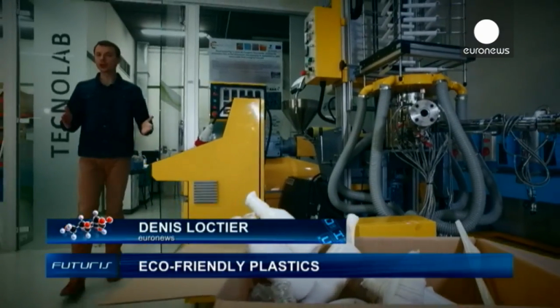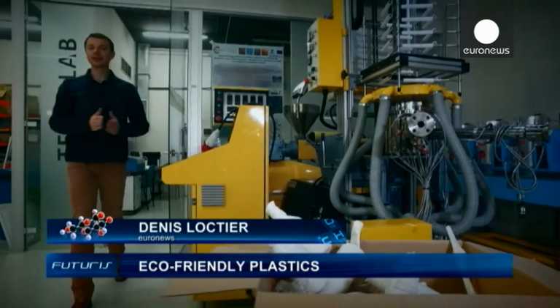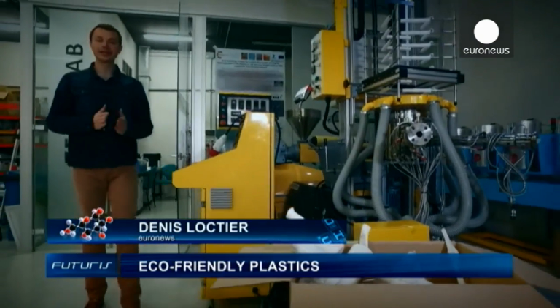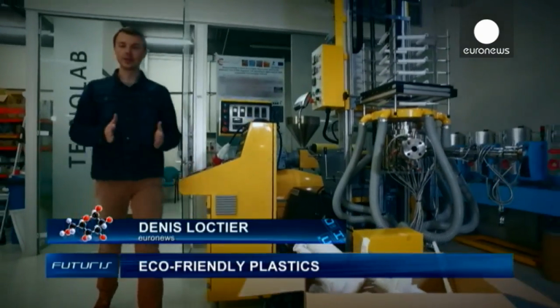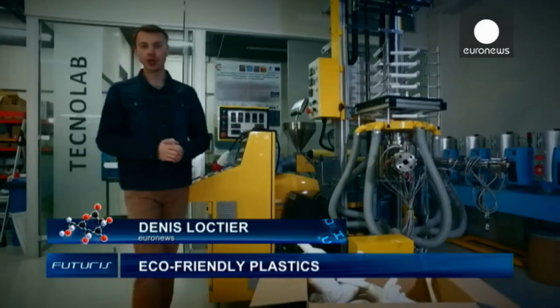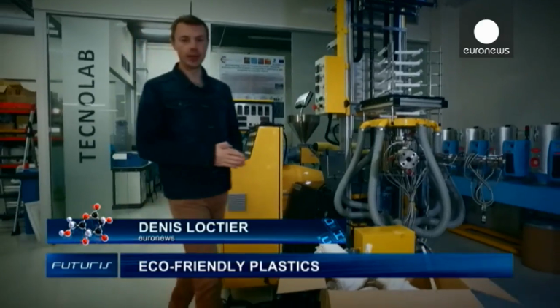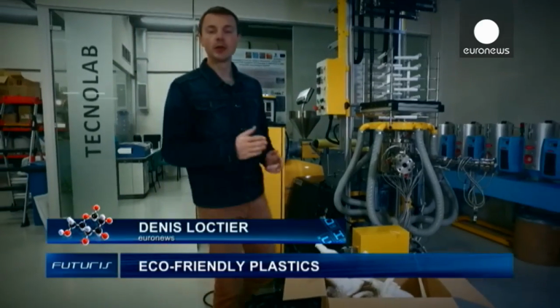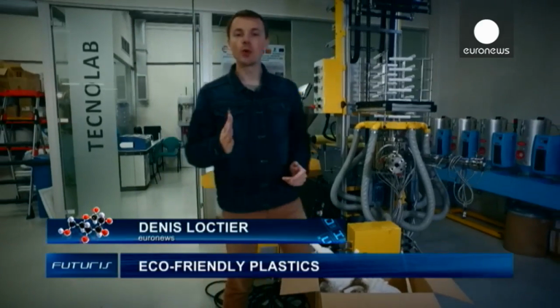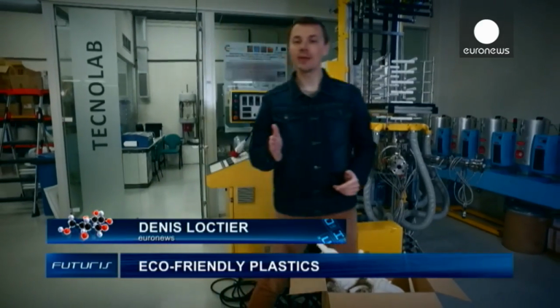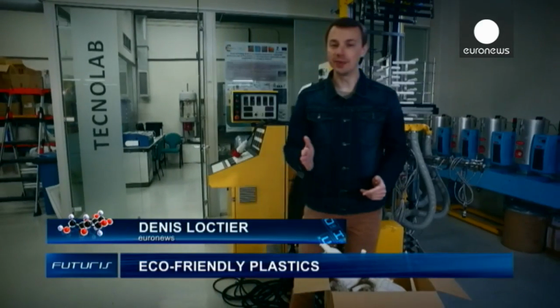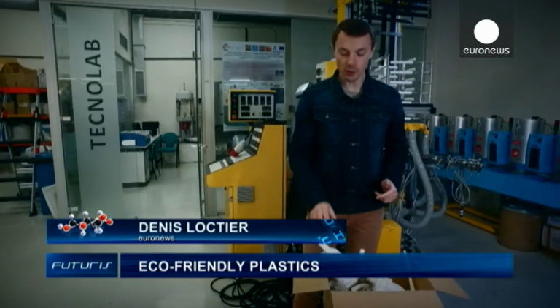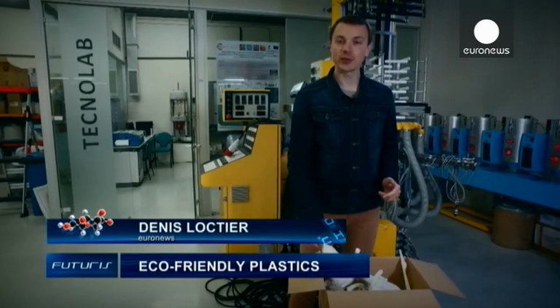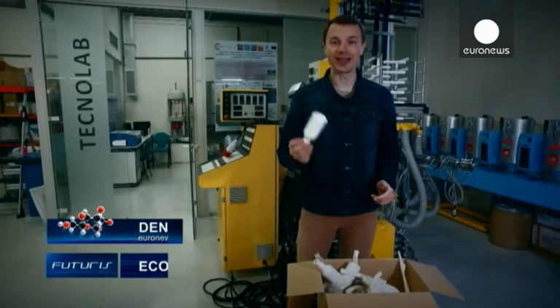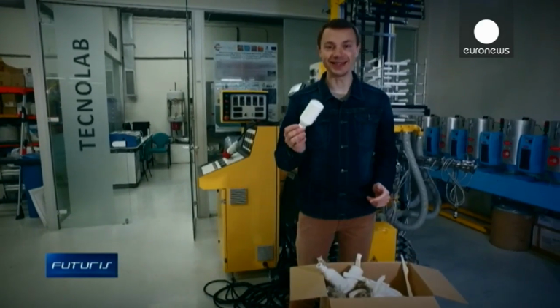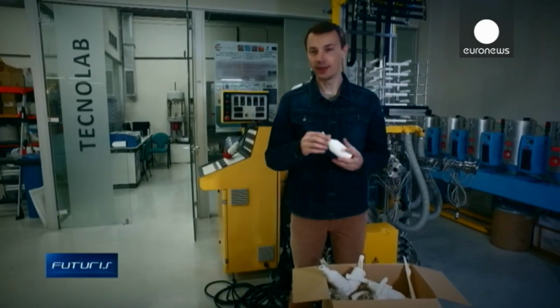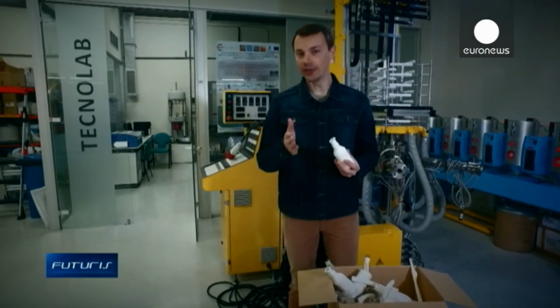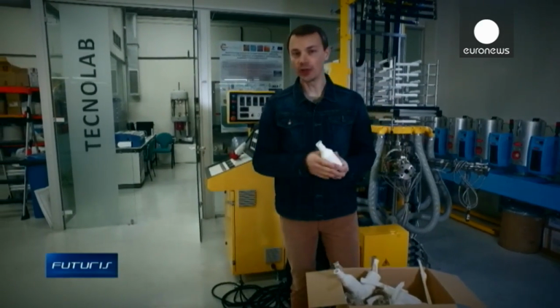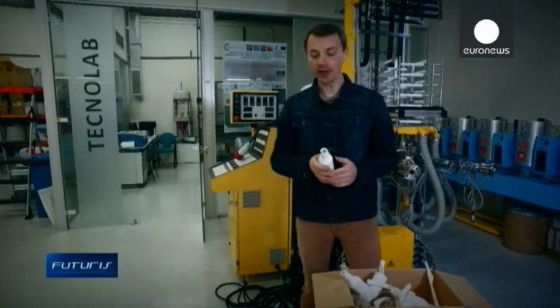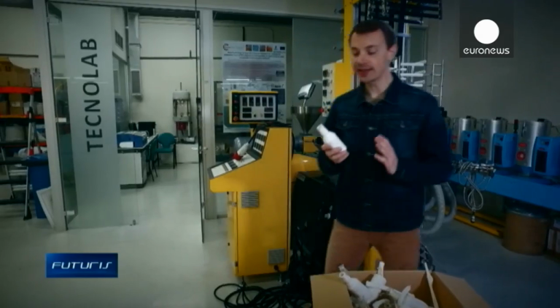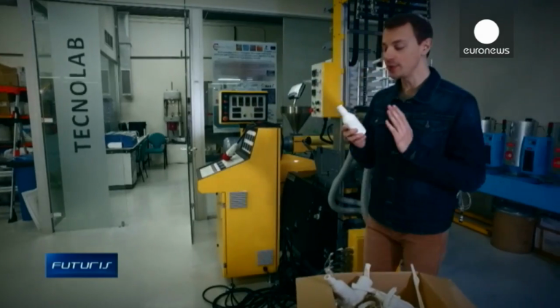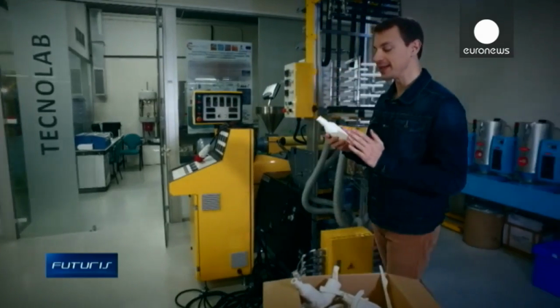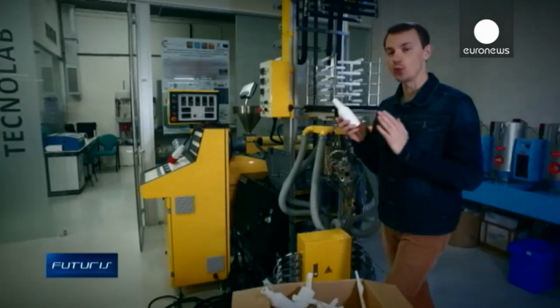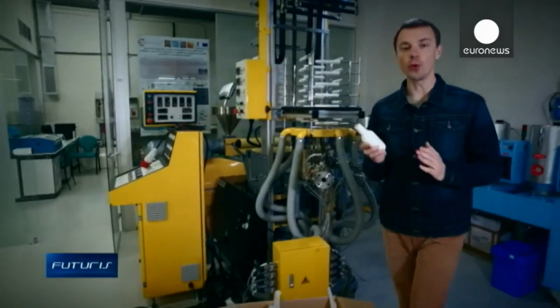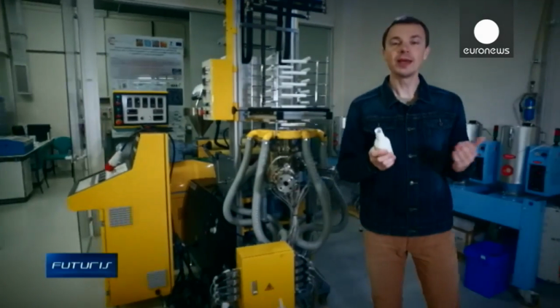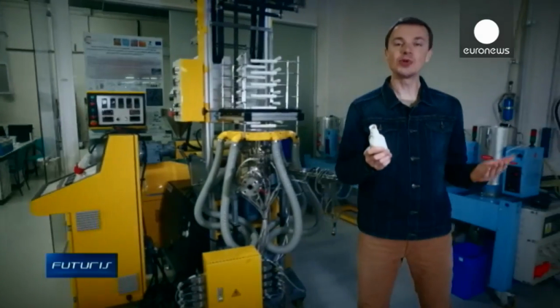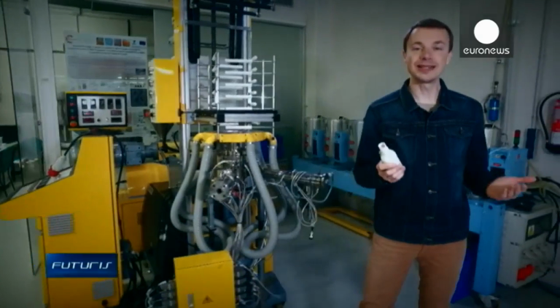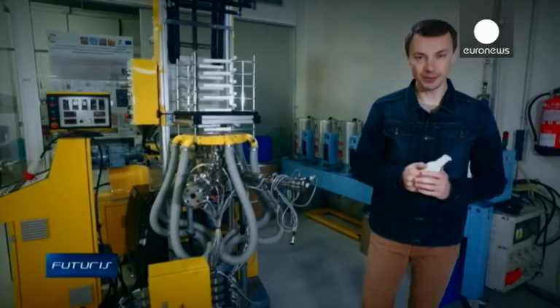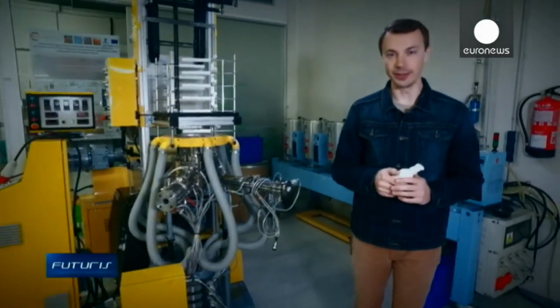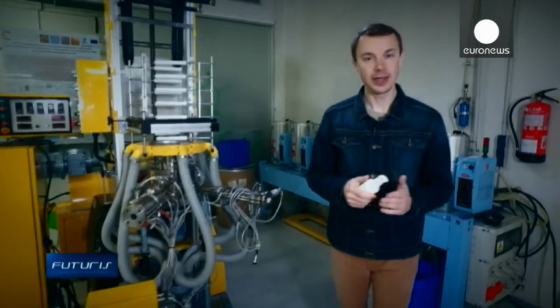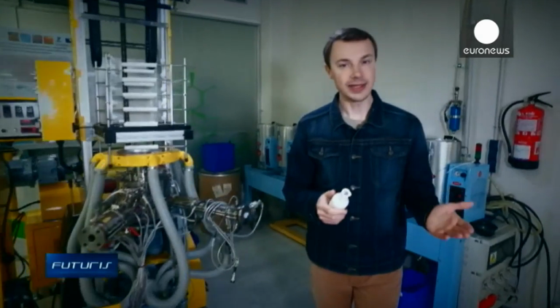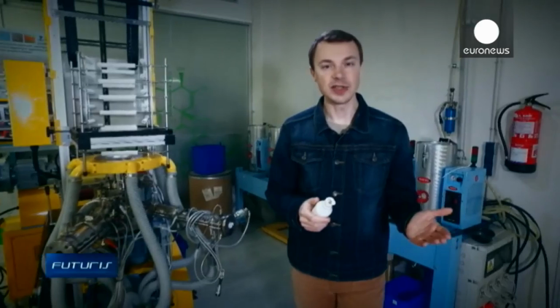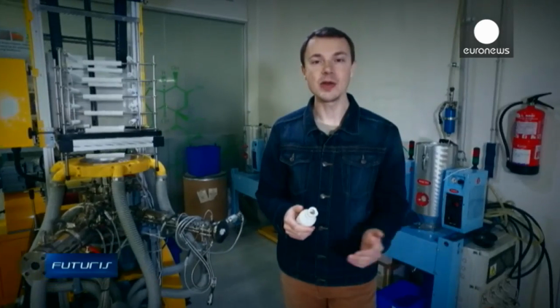Alternative energy sources are gradually replacing fossil fuels, but can oil be replaced in the production of plastics? Innovative technologies replace oil with vegetable components to make plastics with fascinating properties.